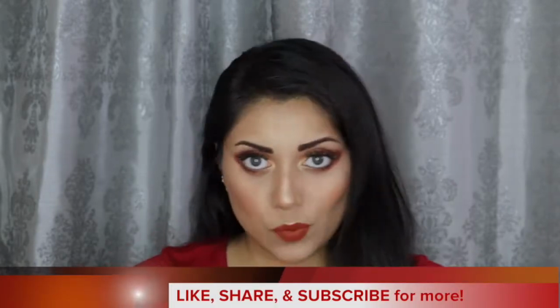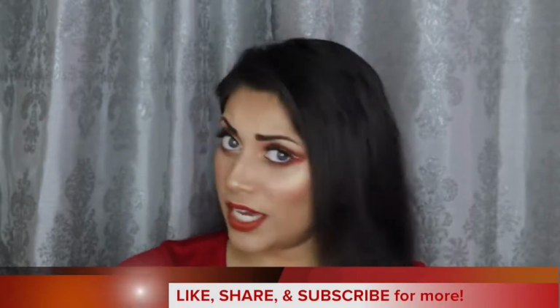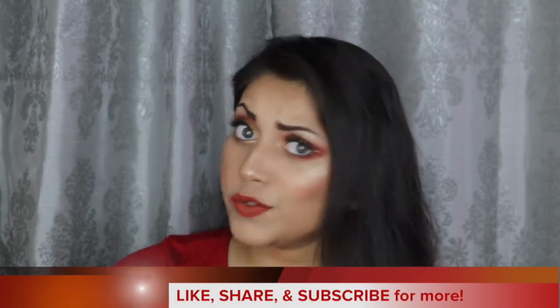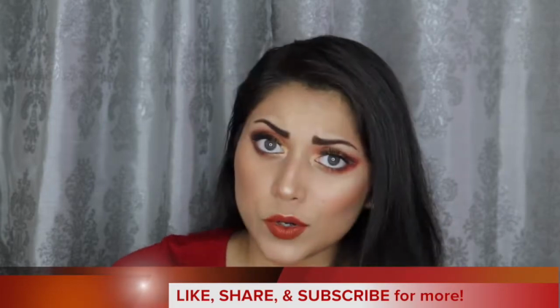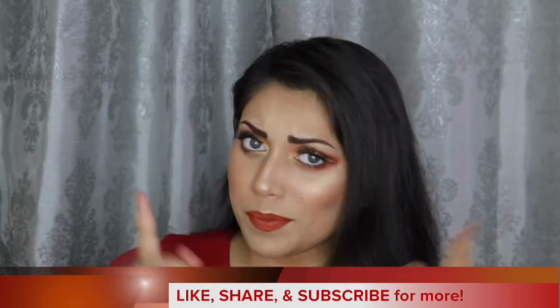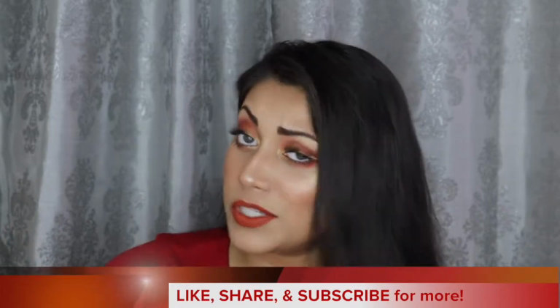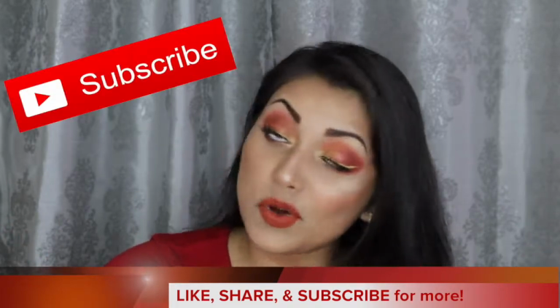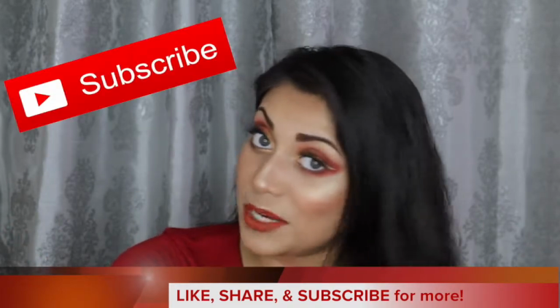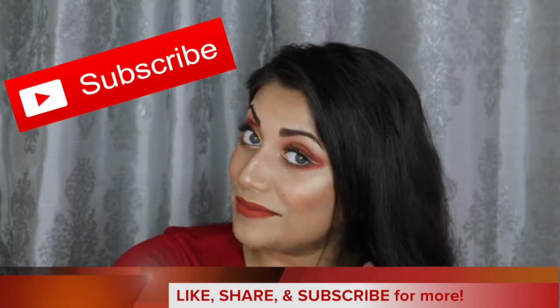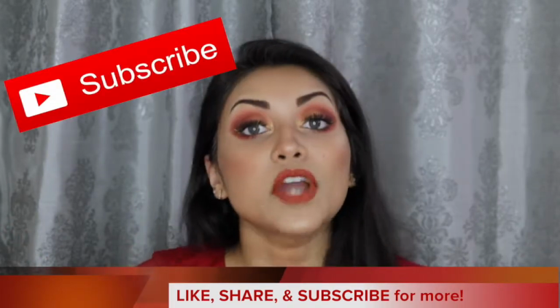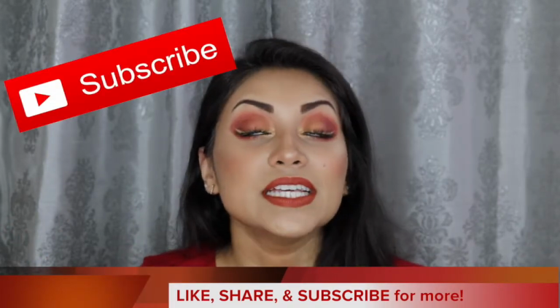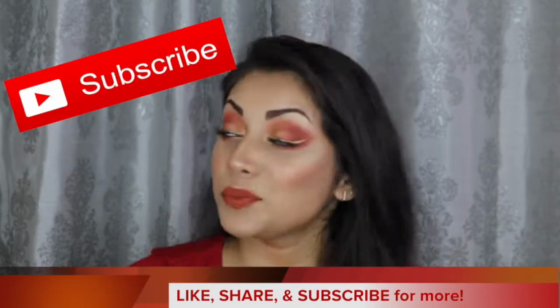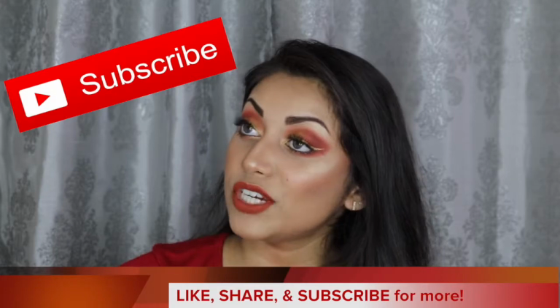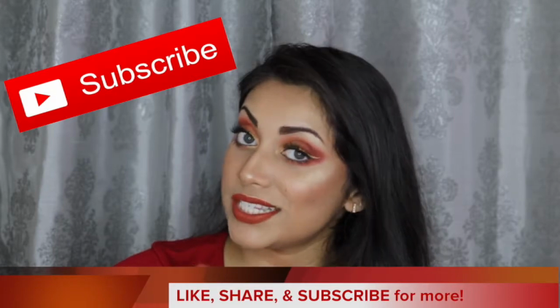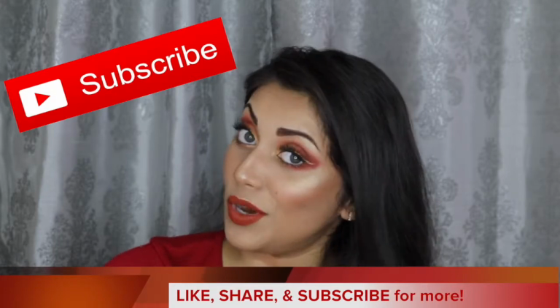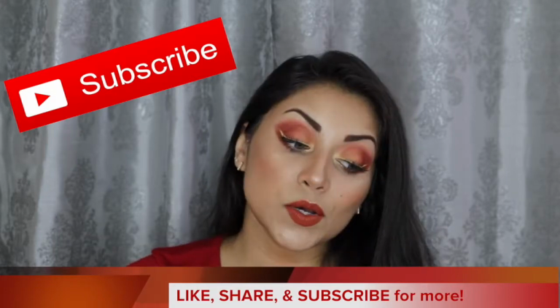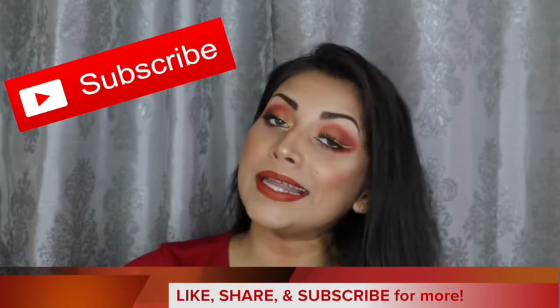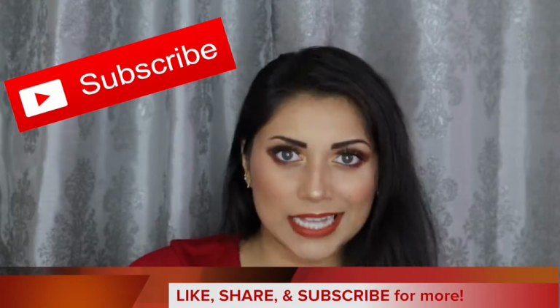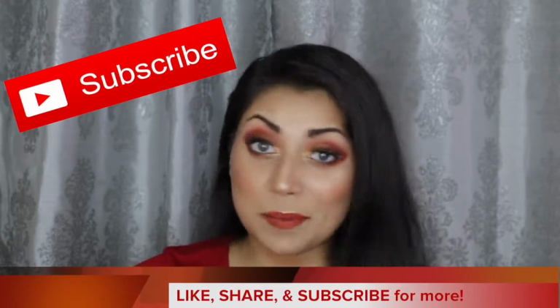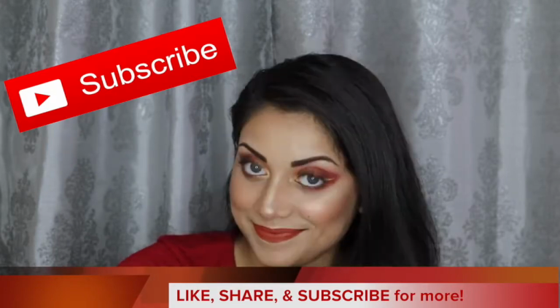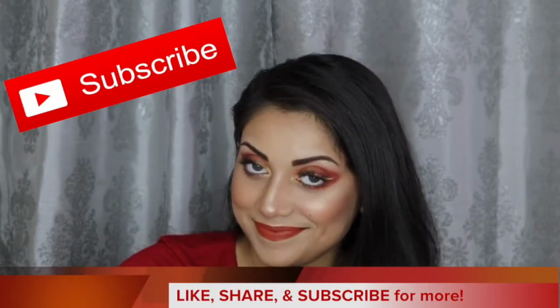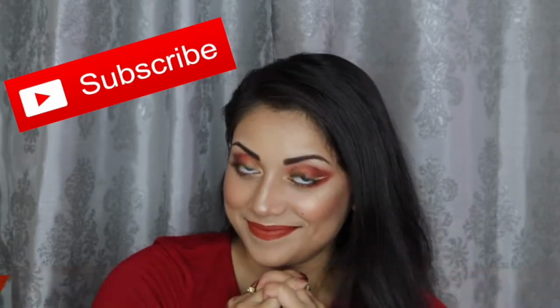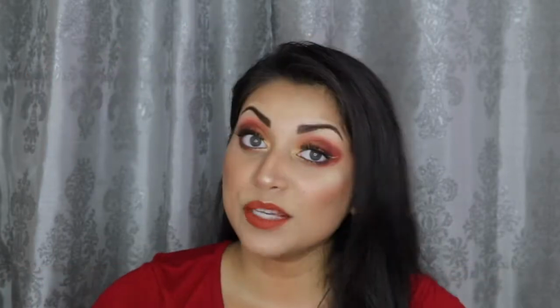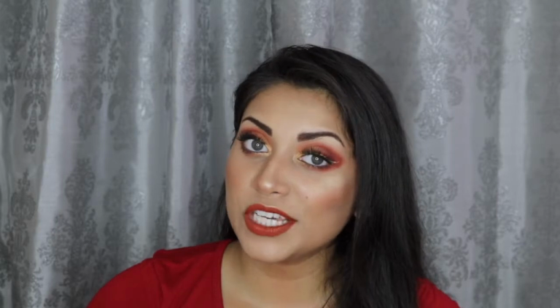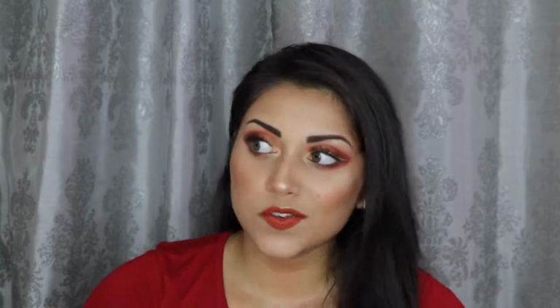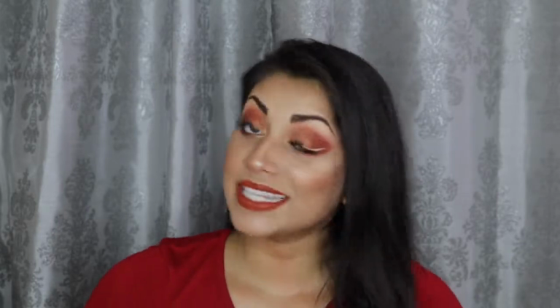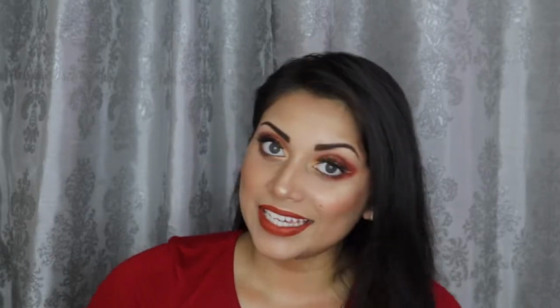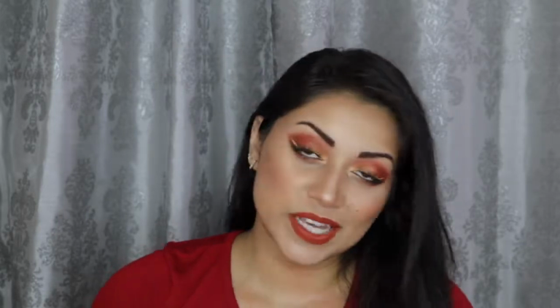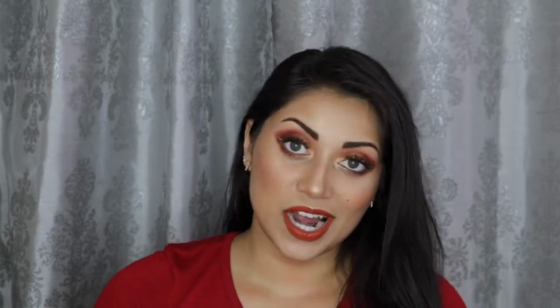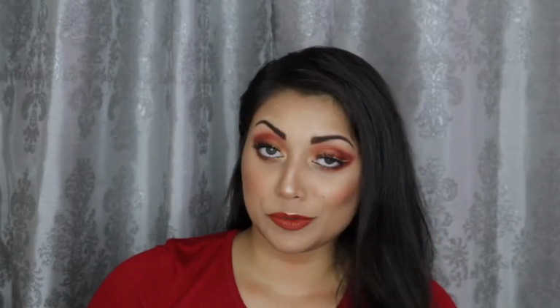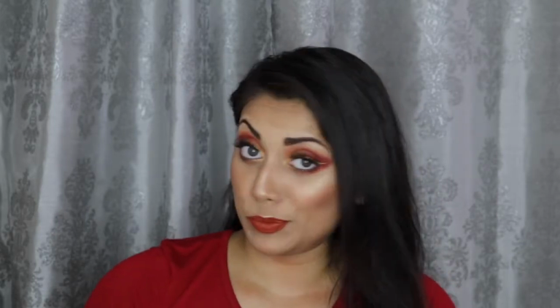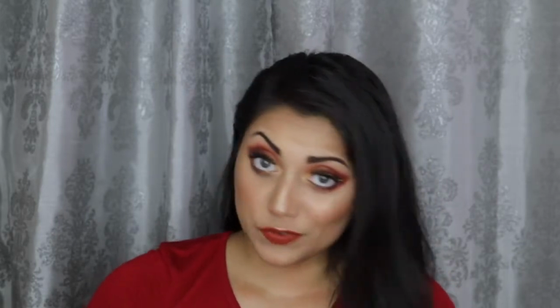And while you're checking out those videos, you might as well subscribe to my channel. Subscribing is 100% free, just letting you know. So go ahead and click that subscribe button. The symbol for Leo is of course the lion, so that's where I grabbed my inspiration from.